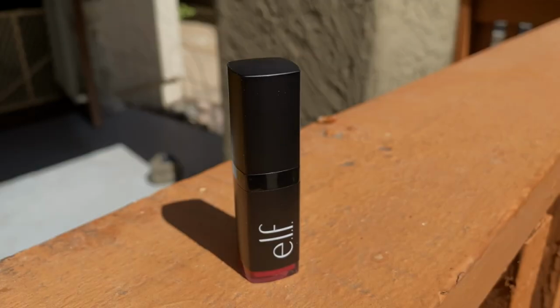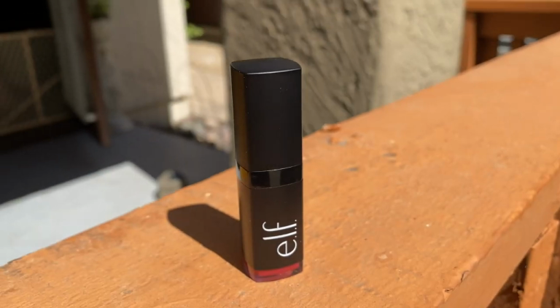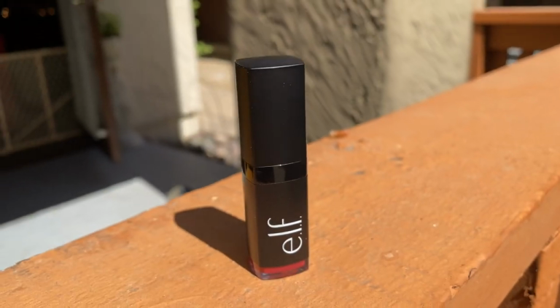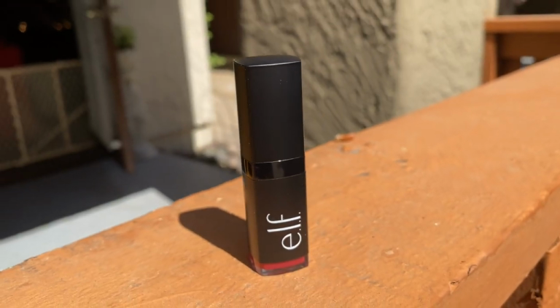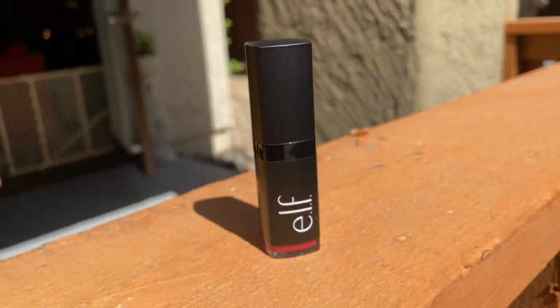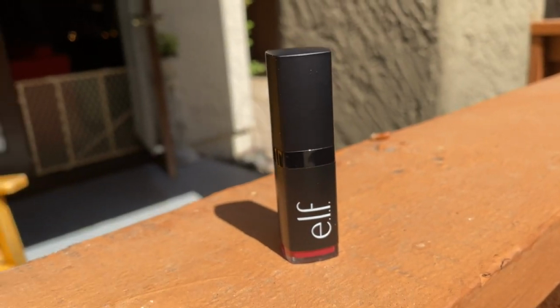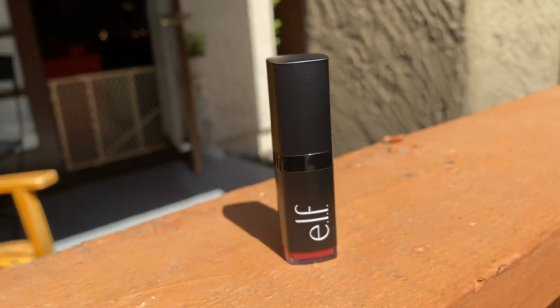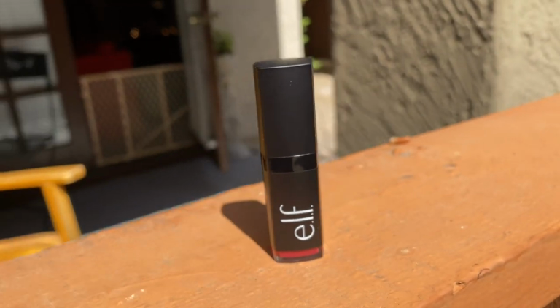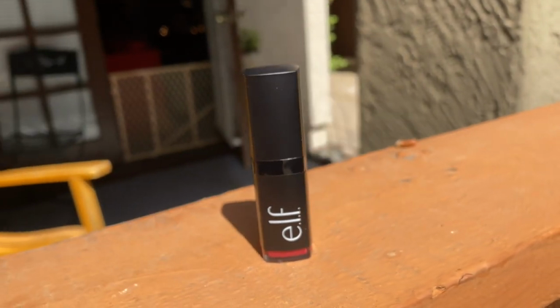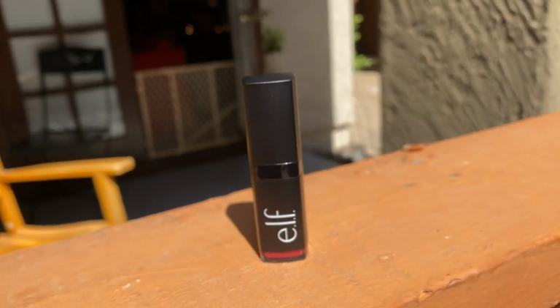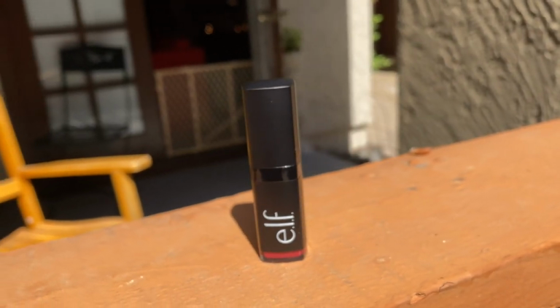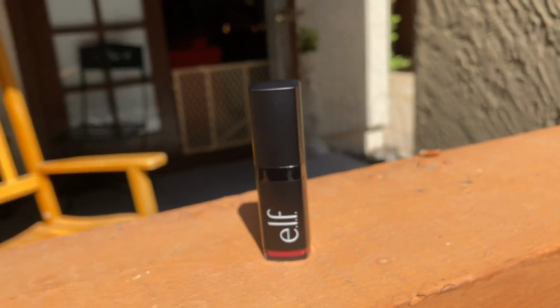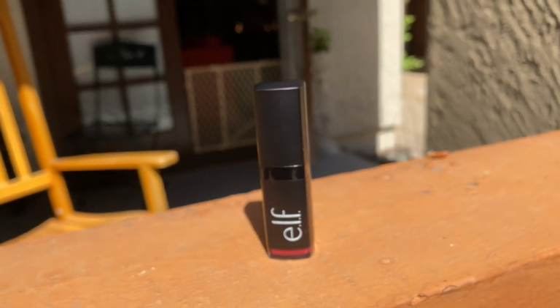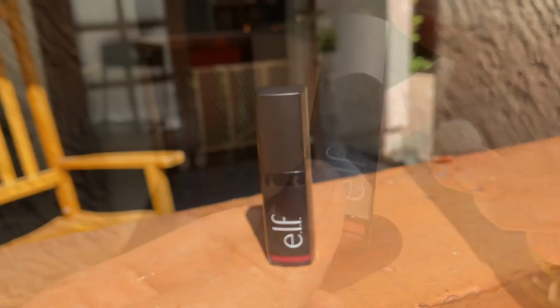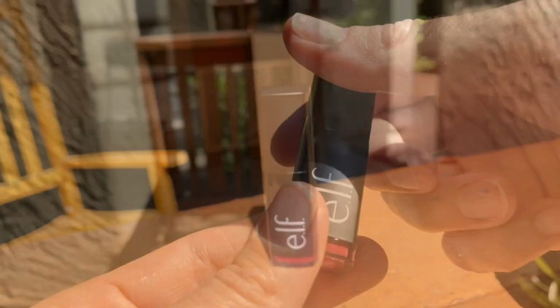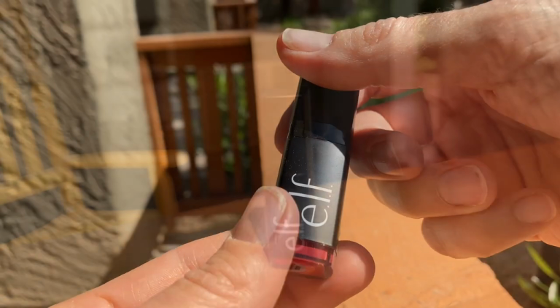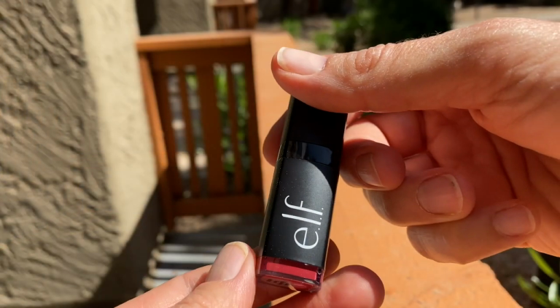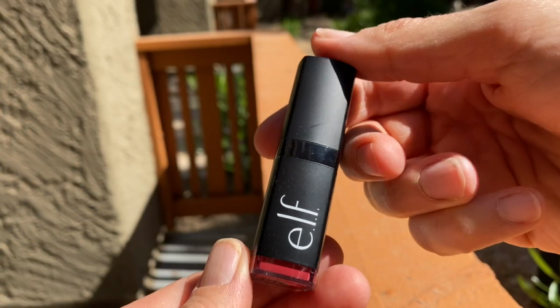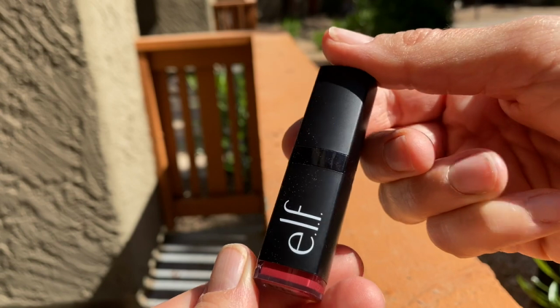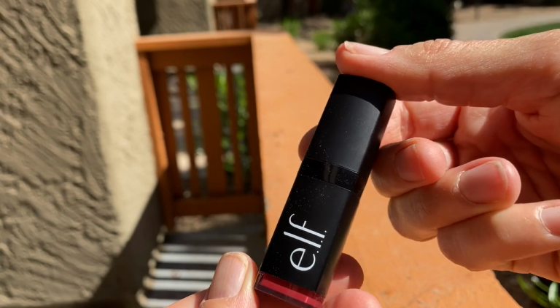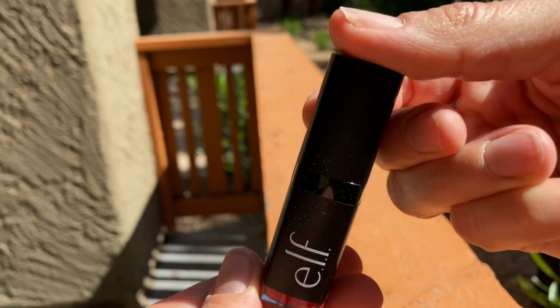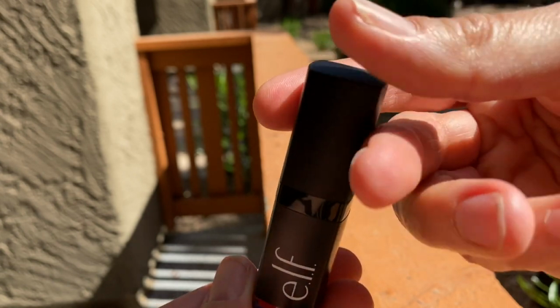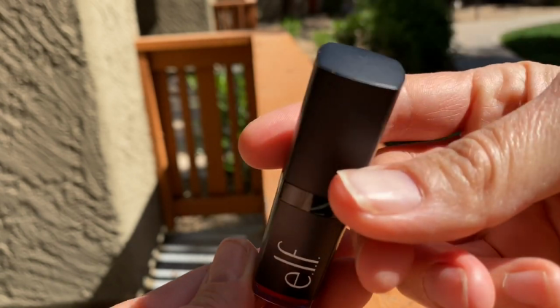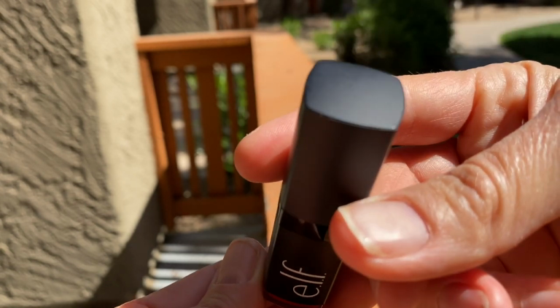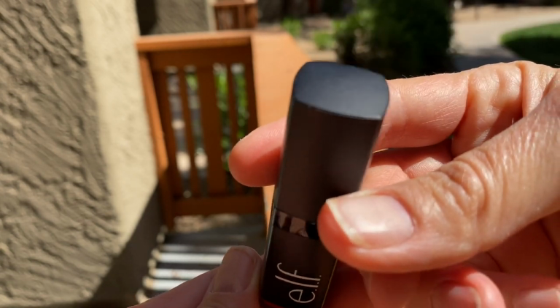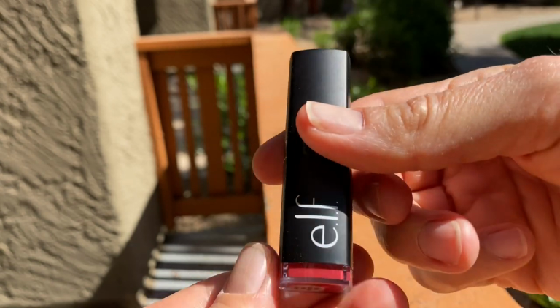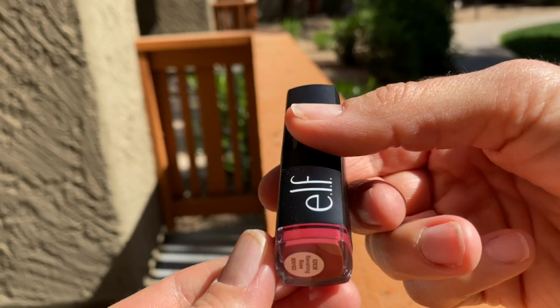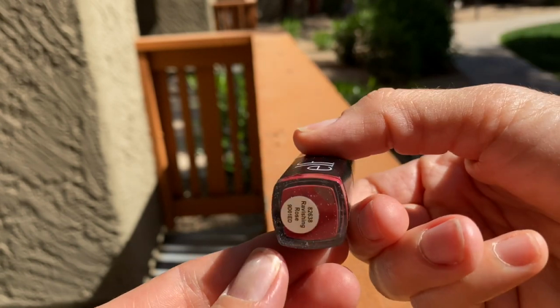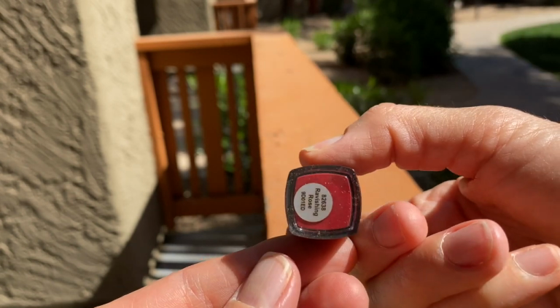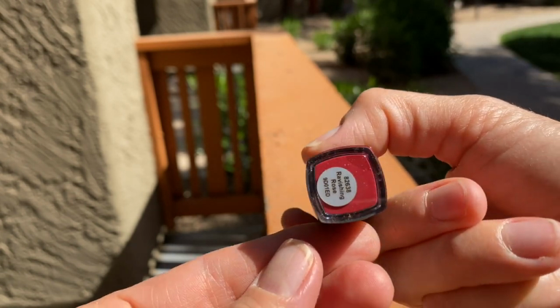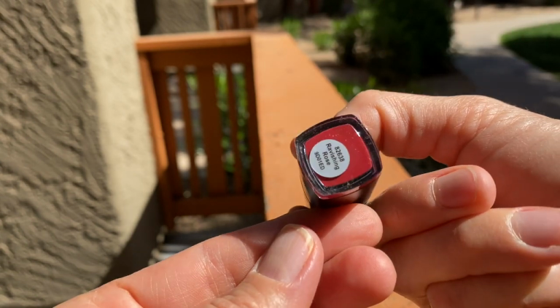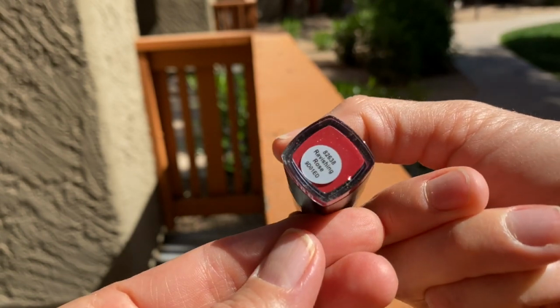Hi peeps, Xena here. I may be late to the party, but I was today years old when I realized that some lipsticks have secret compartments.